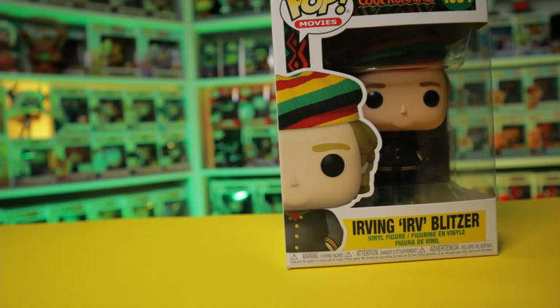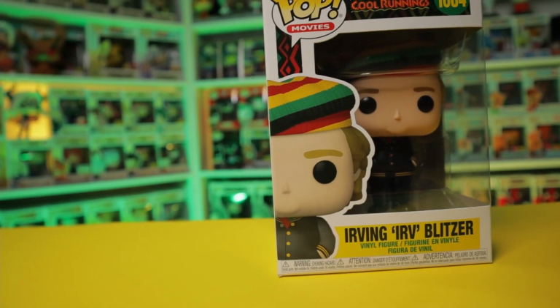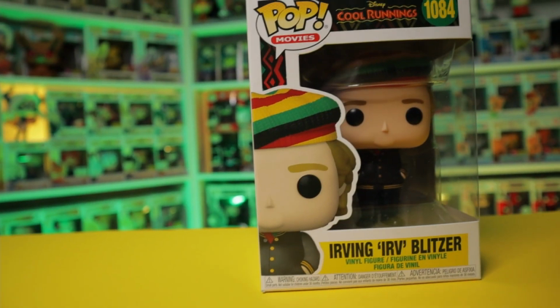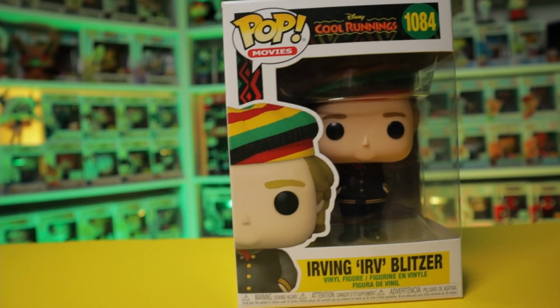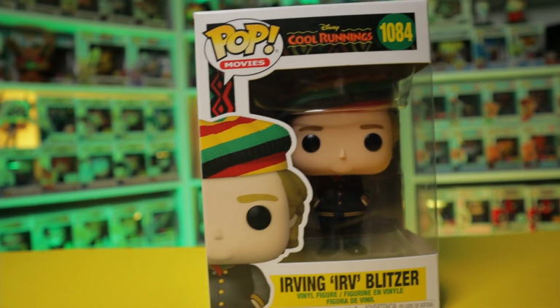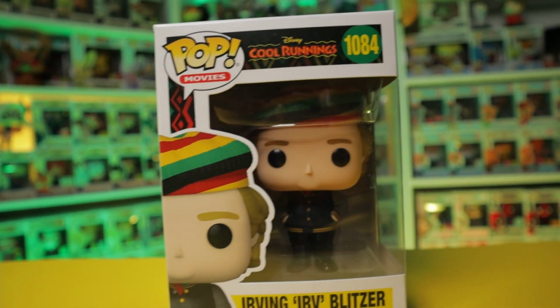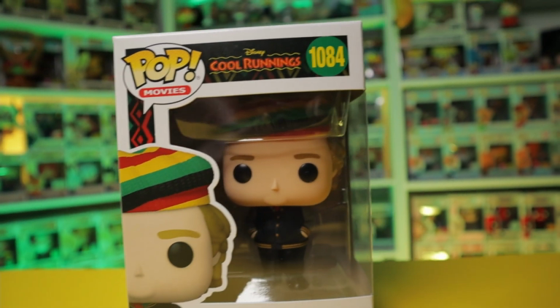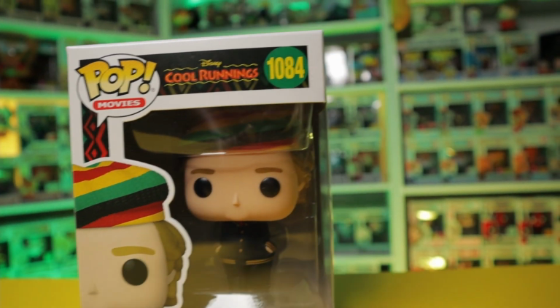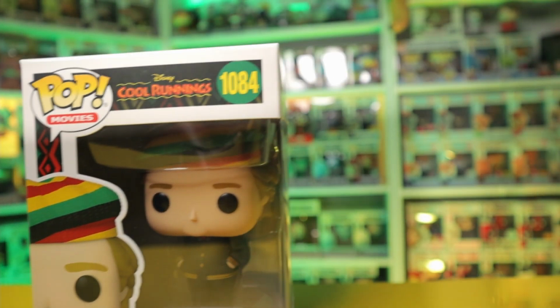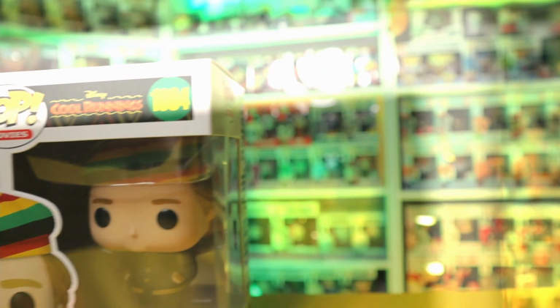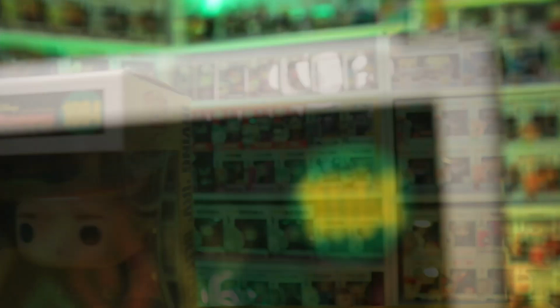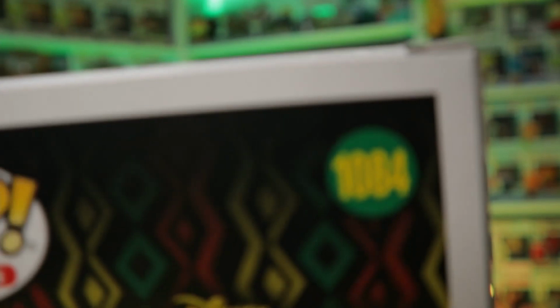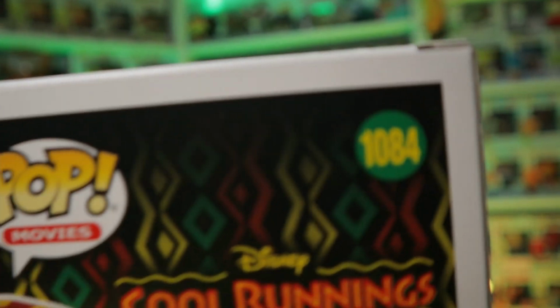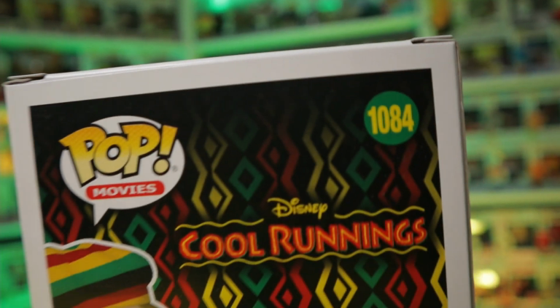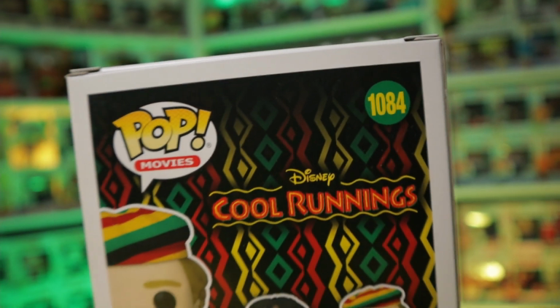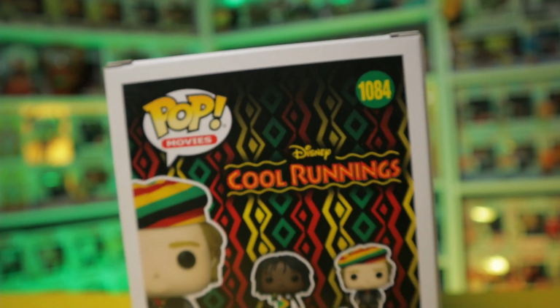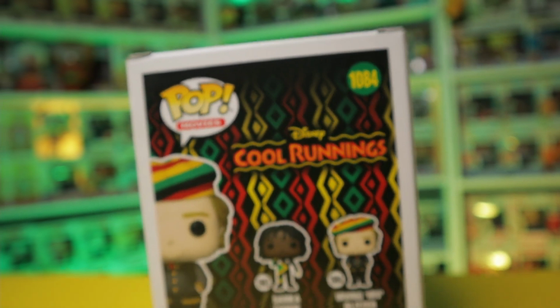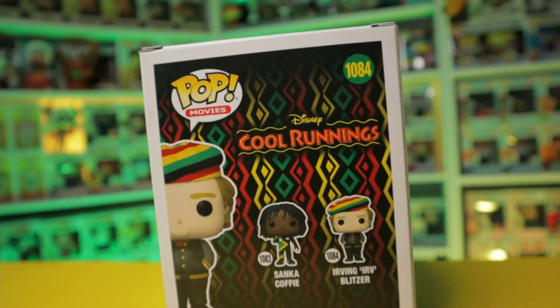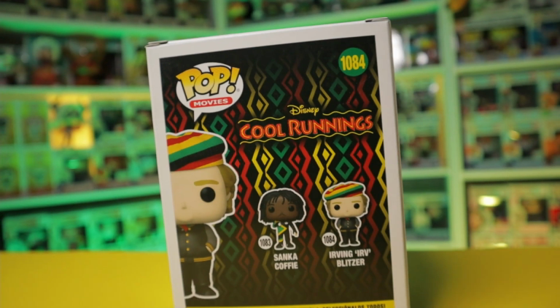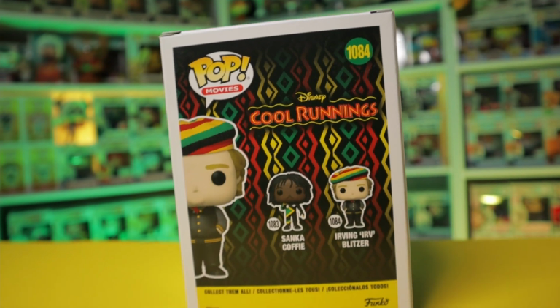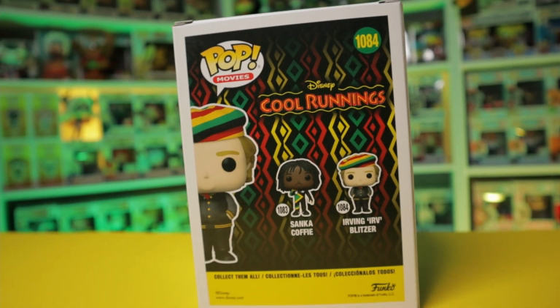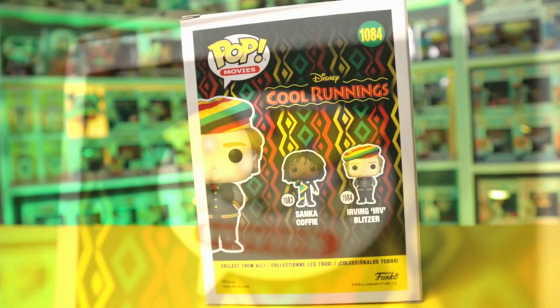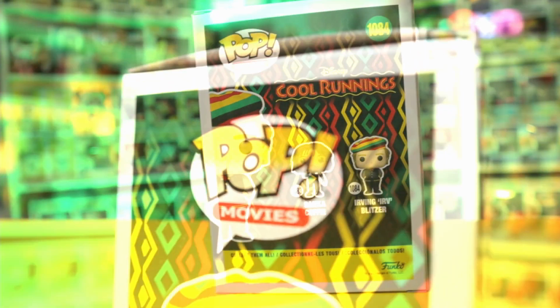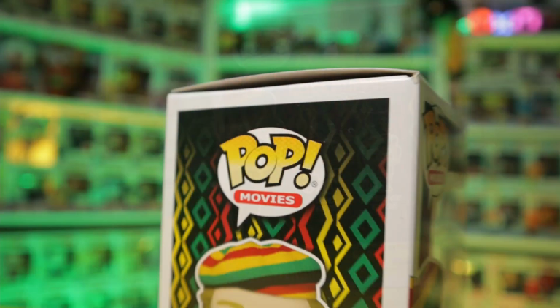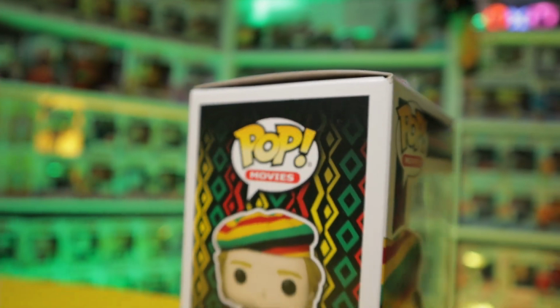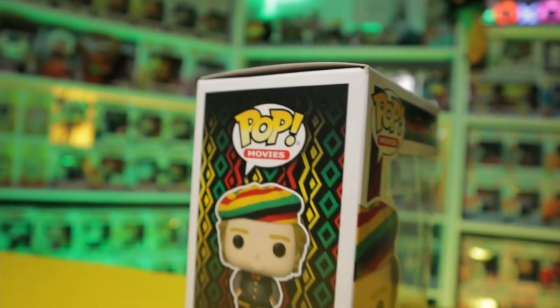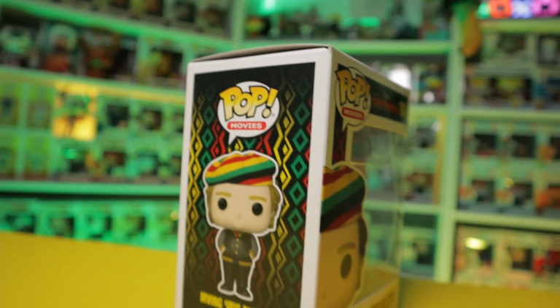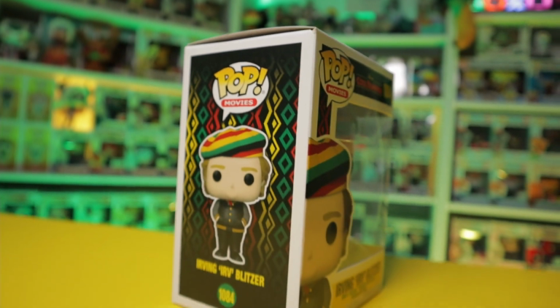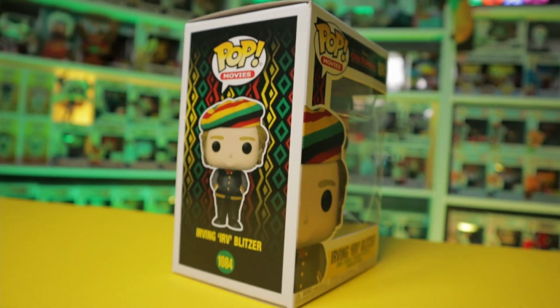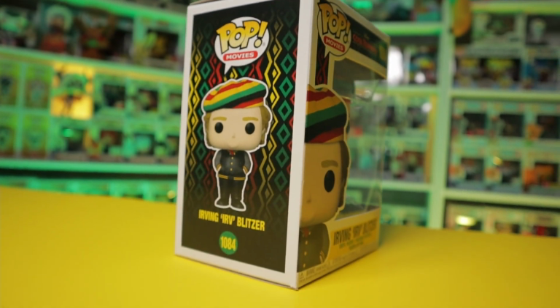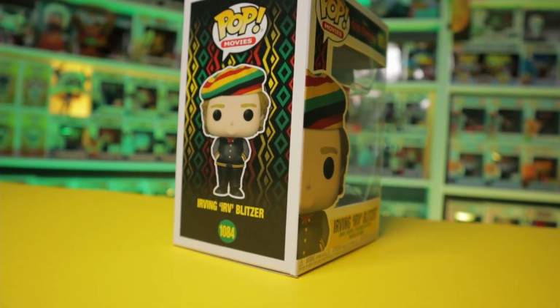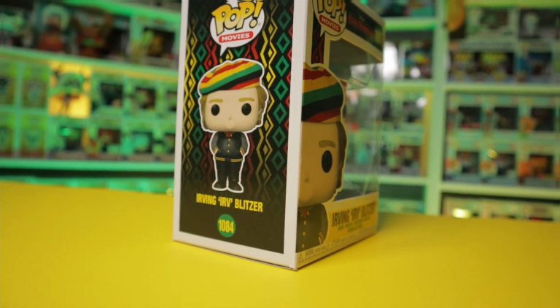This amazing story of Jamaicans who left a warm country for icy Canada to chase their dreams can now be a constant reminder in my collection of even my own journeys.